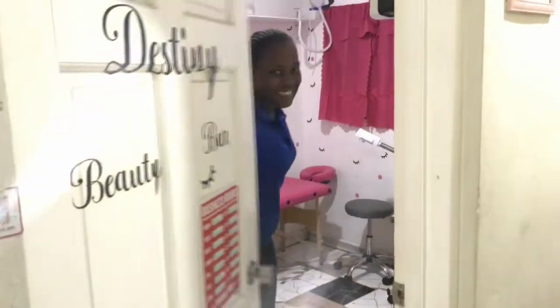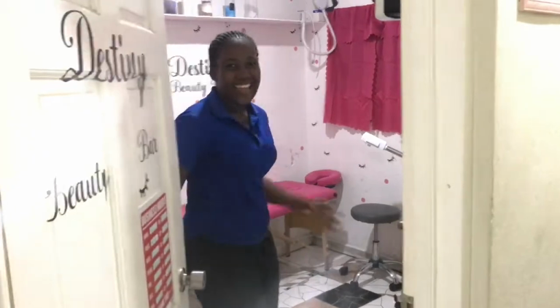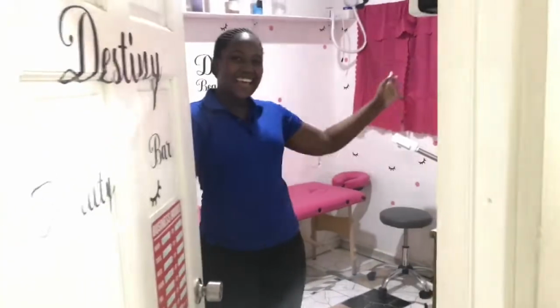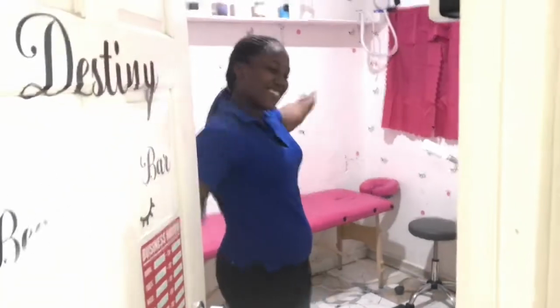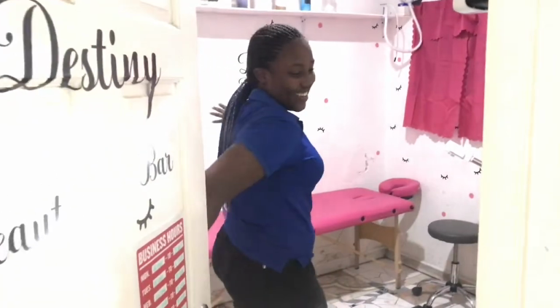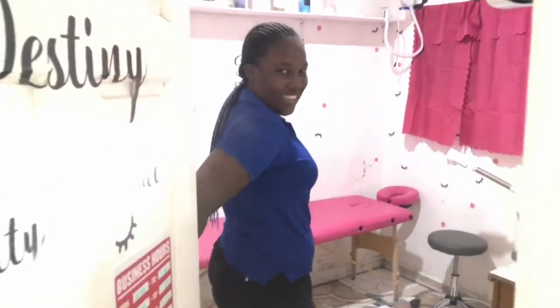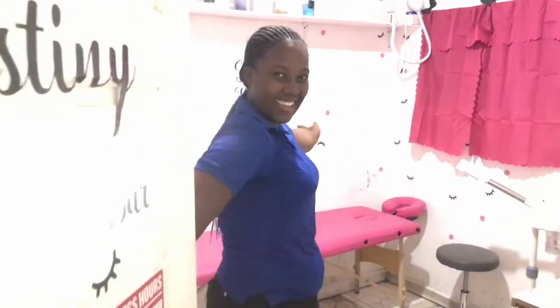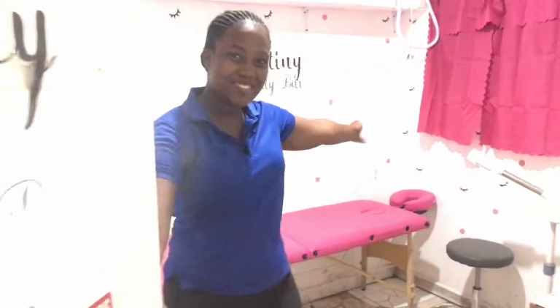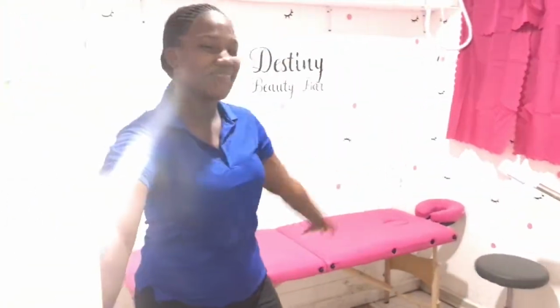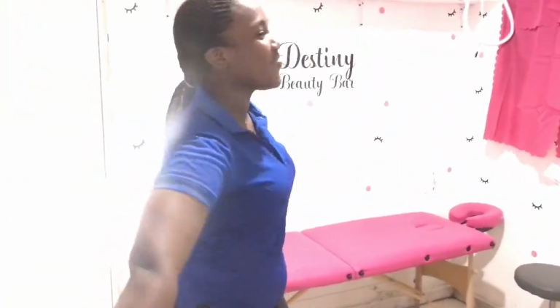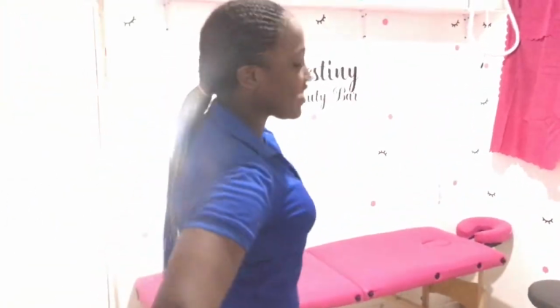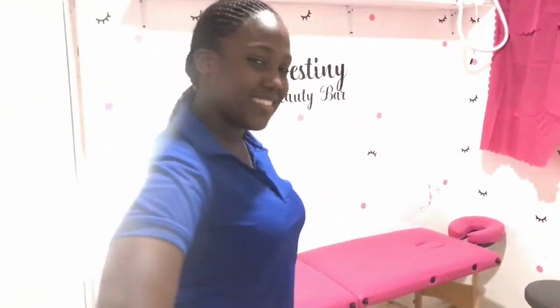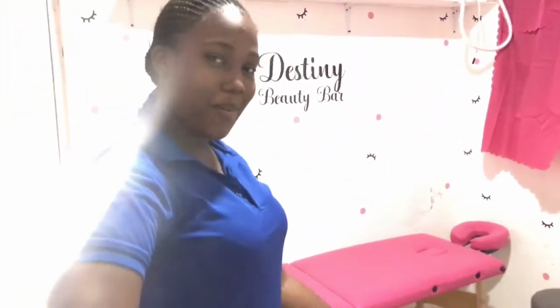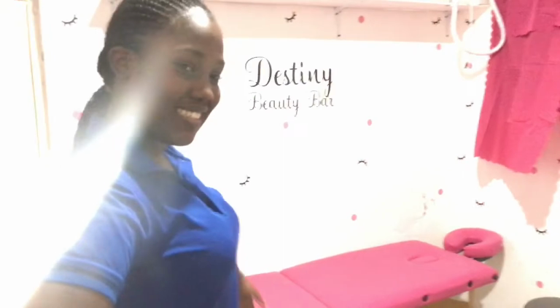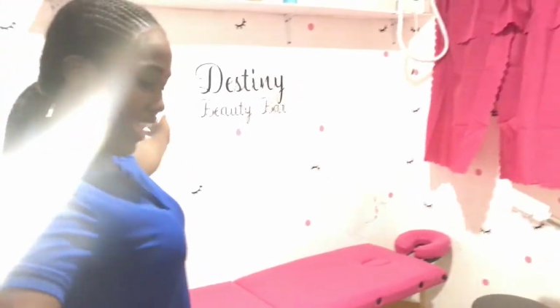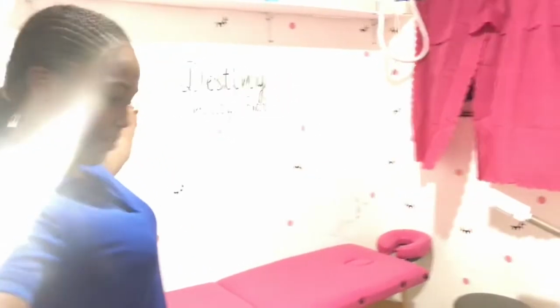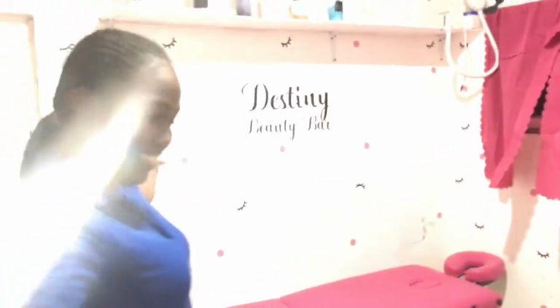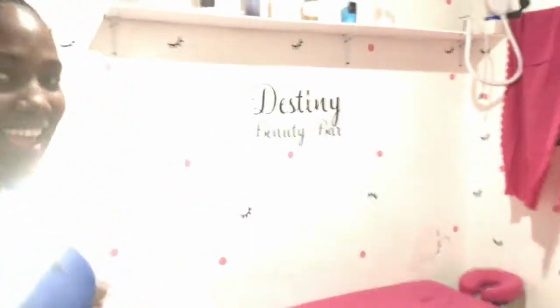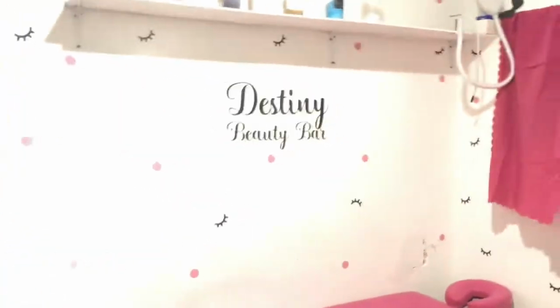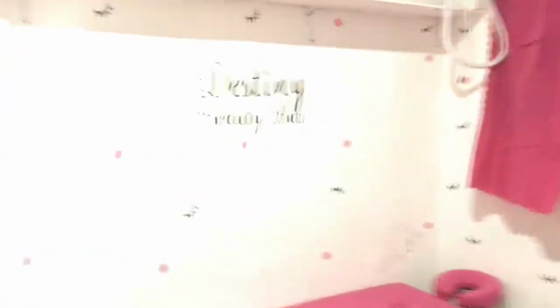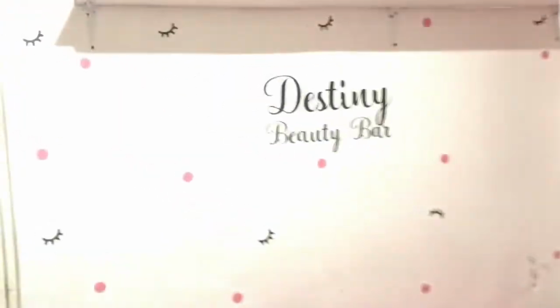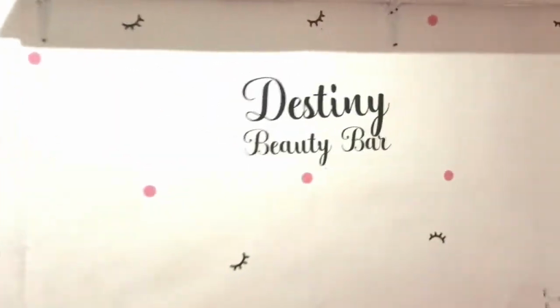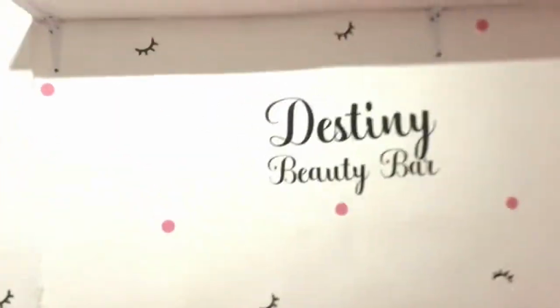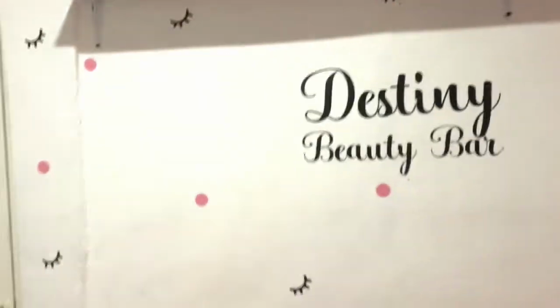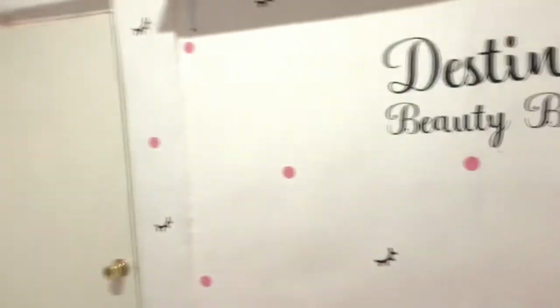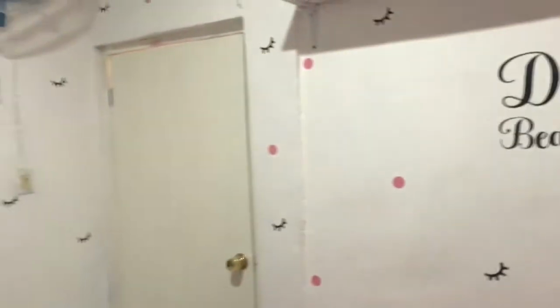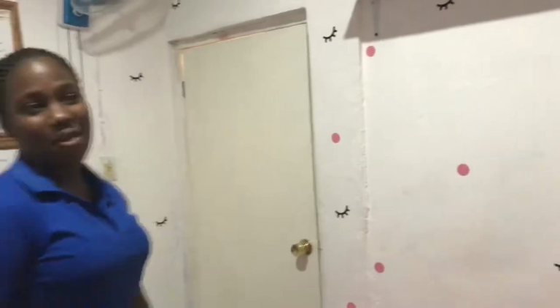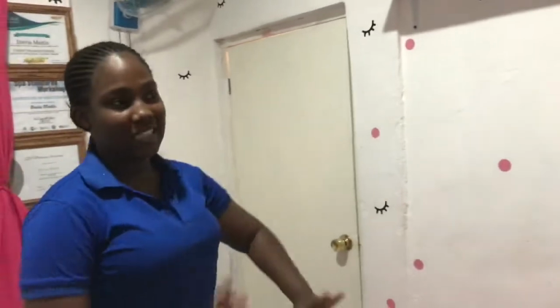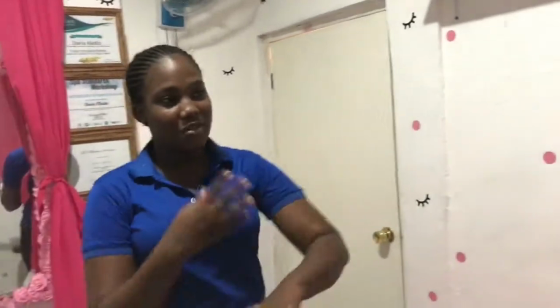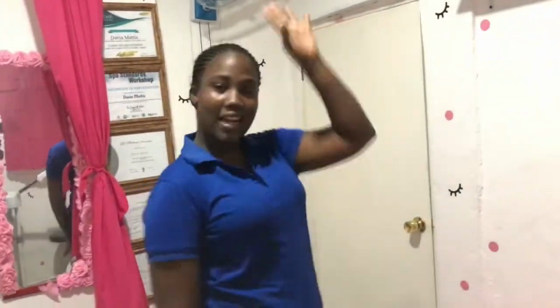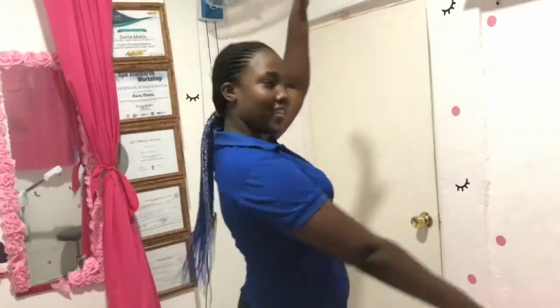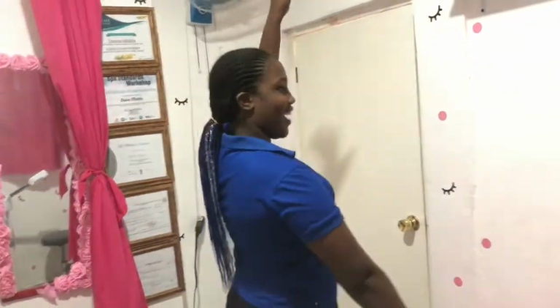Hey guys, so you can come in. This is basically an updated space. Come in — we're going to start off by telling you what's new, starting with this side.